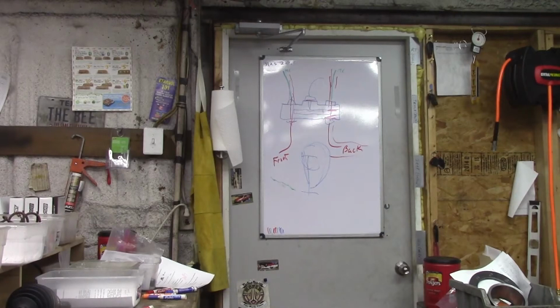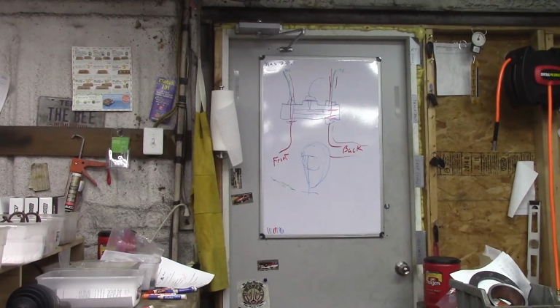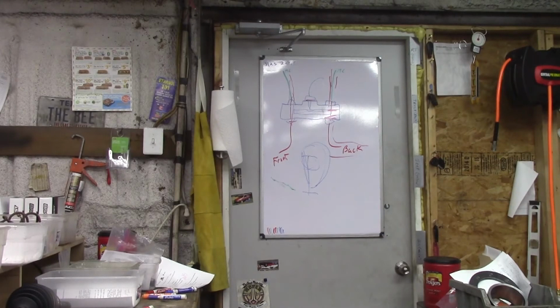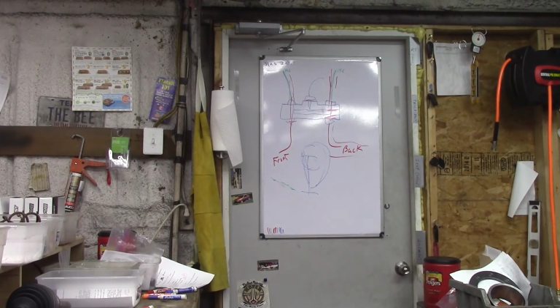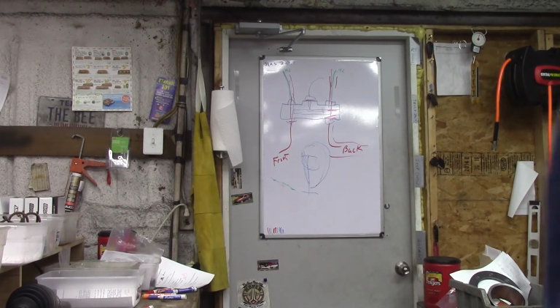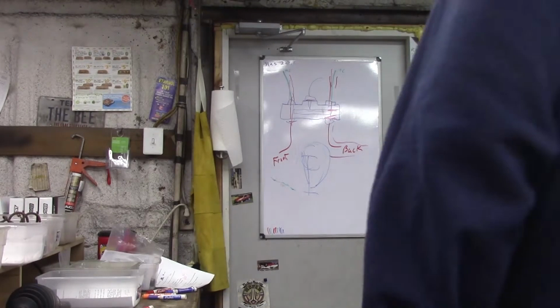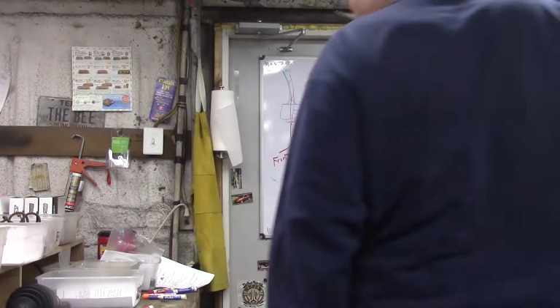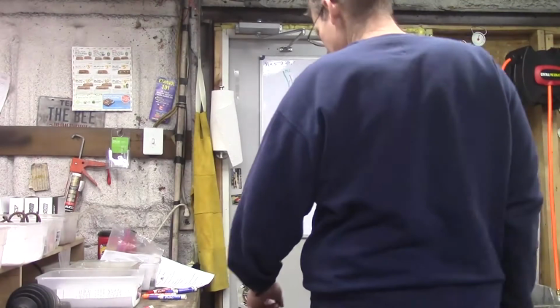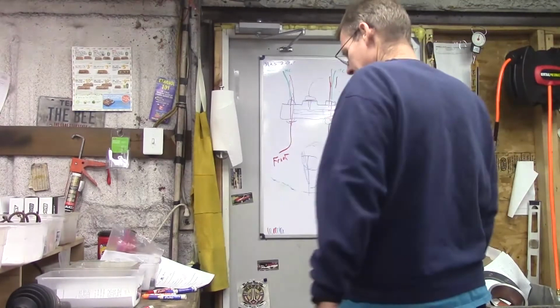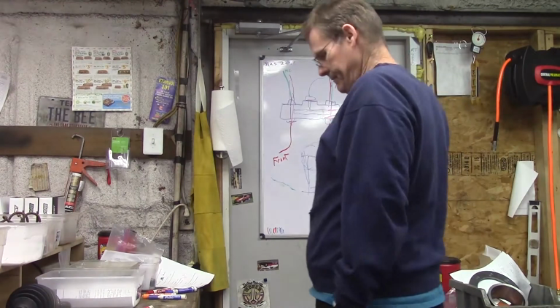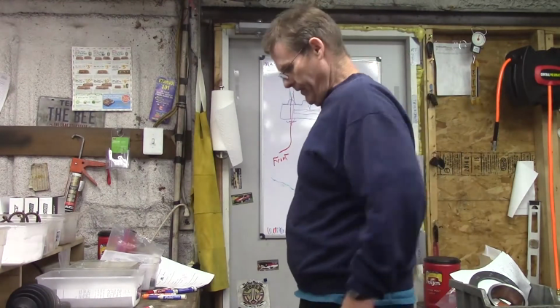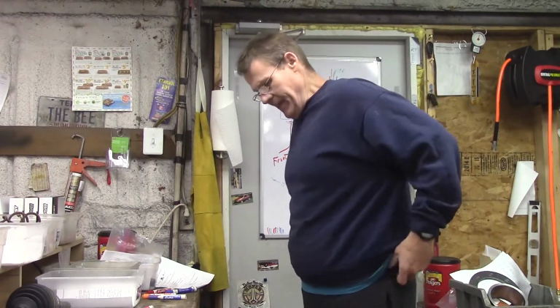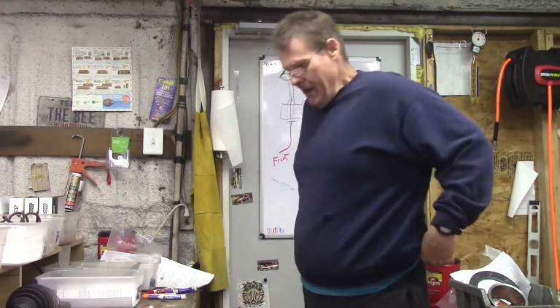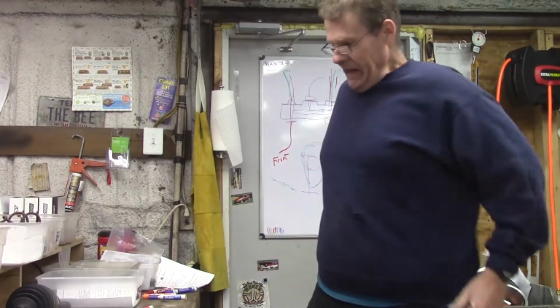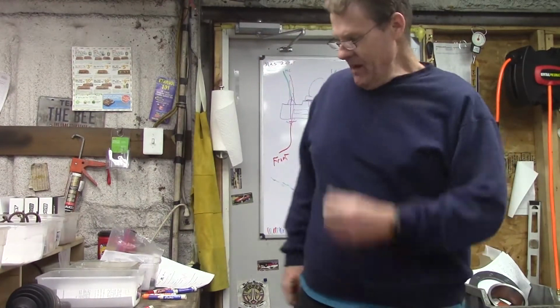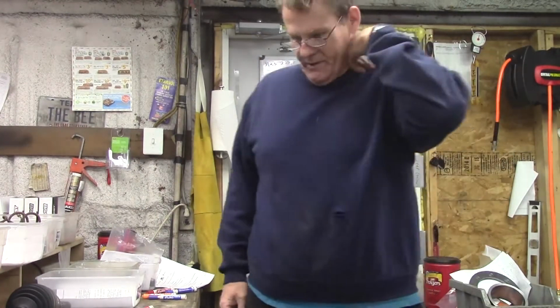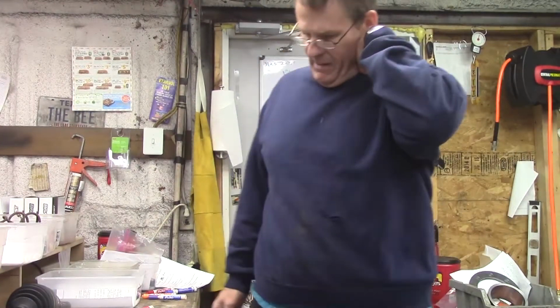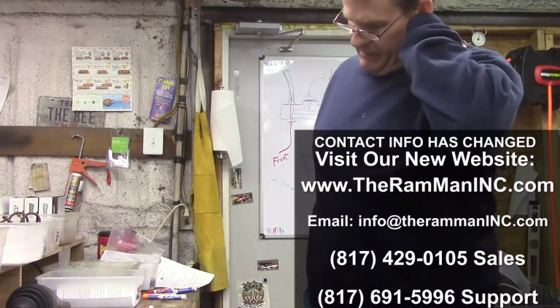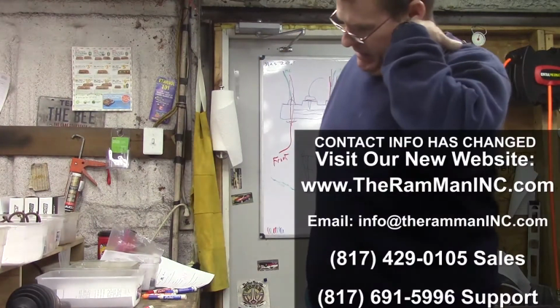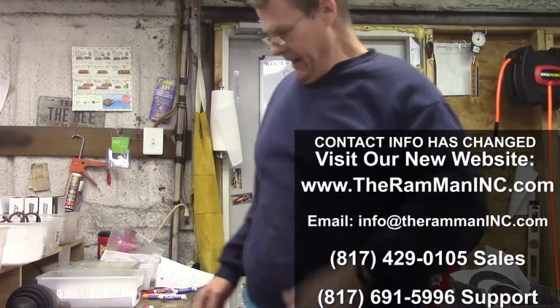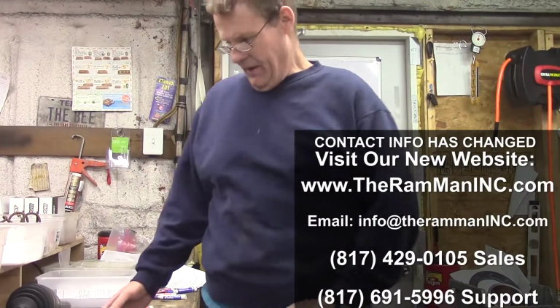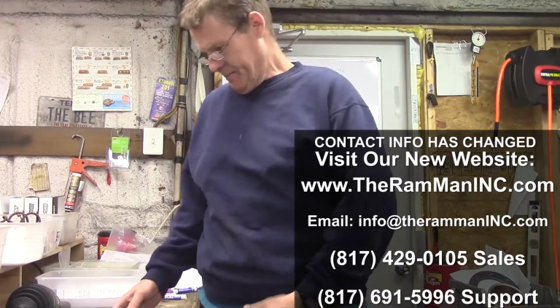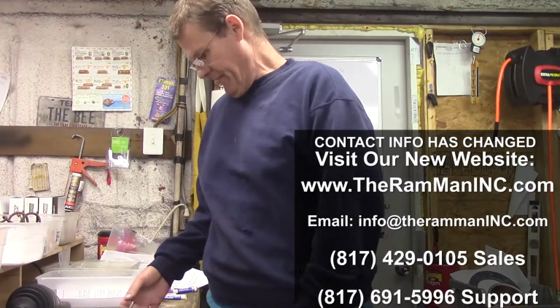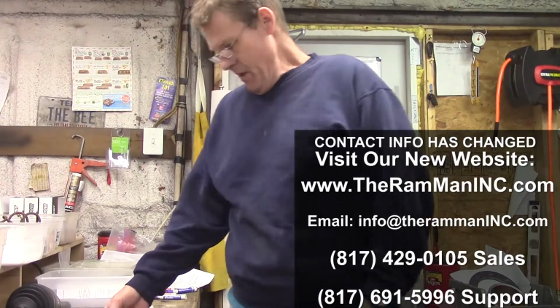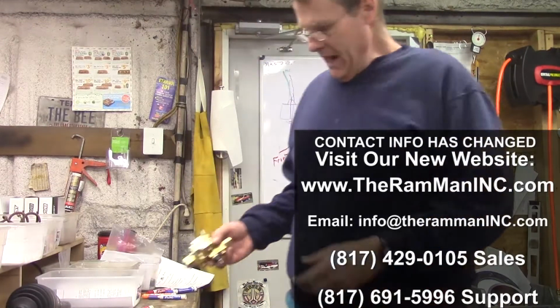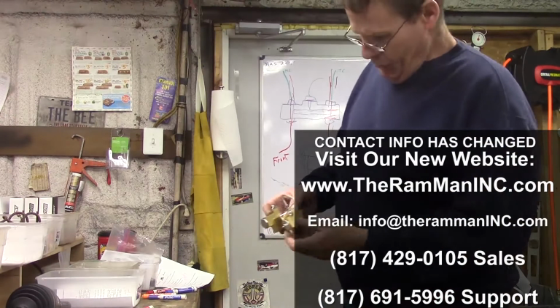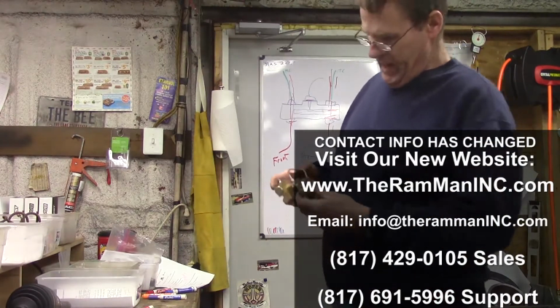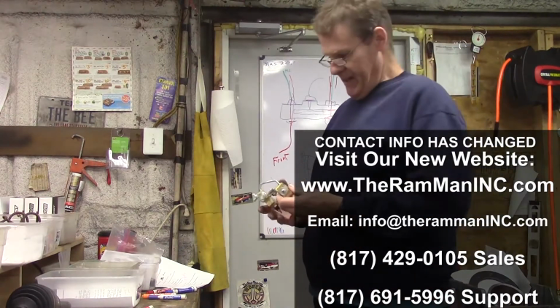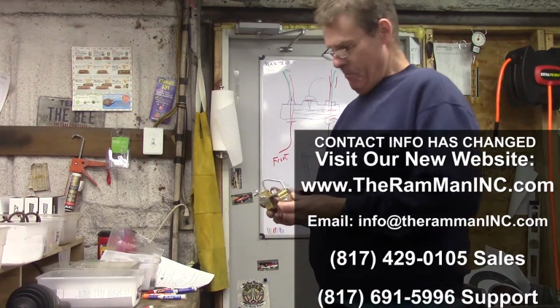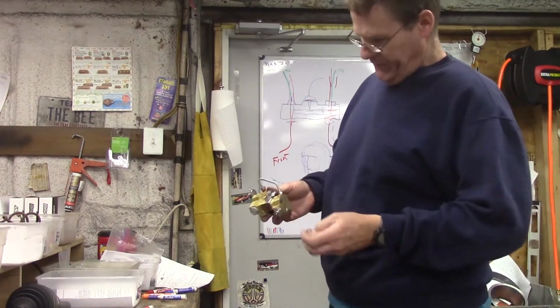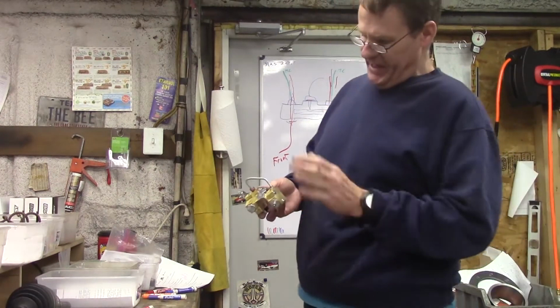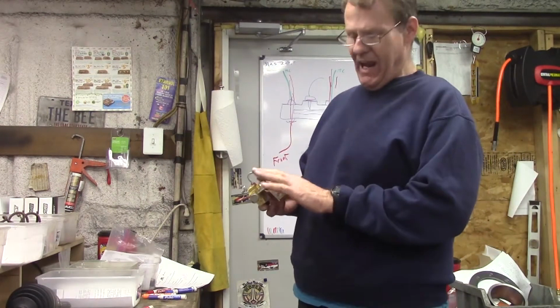Hey folks, Wayne over here at the Ram Man Inc. — don't forget the Inc. Today I want to talk about brake valves, and specifically right here what we have is Mopar's finest valve.